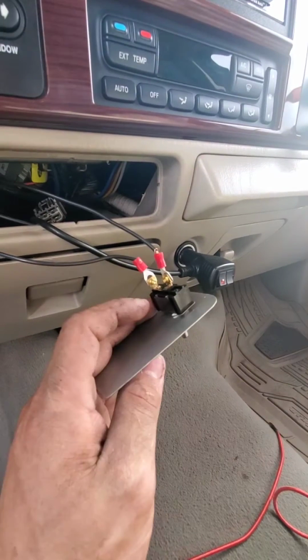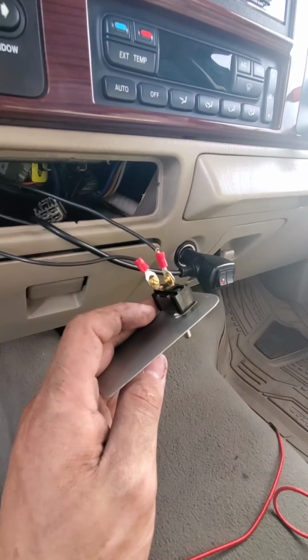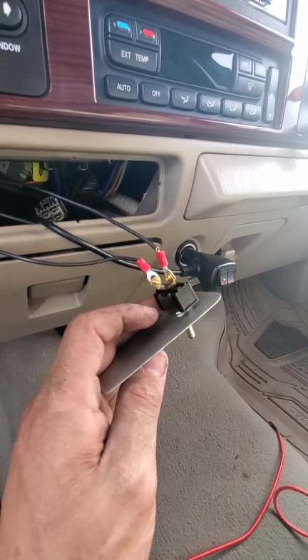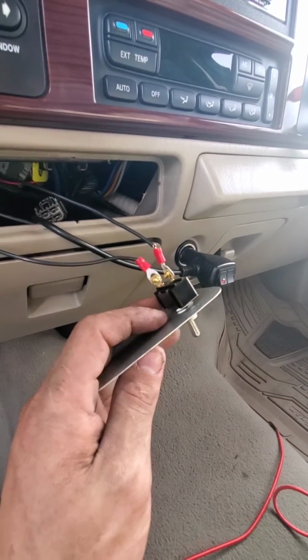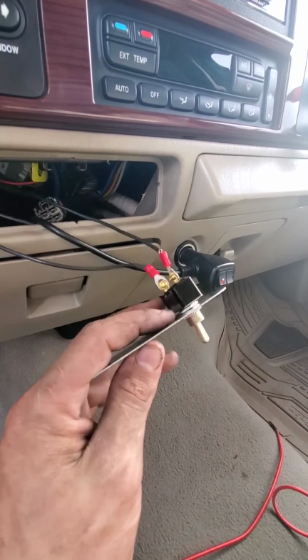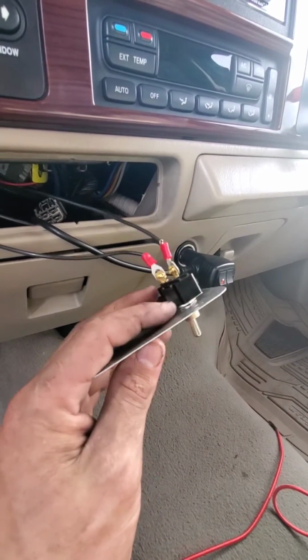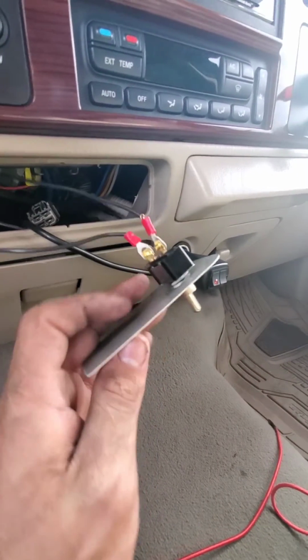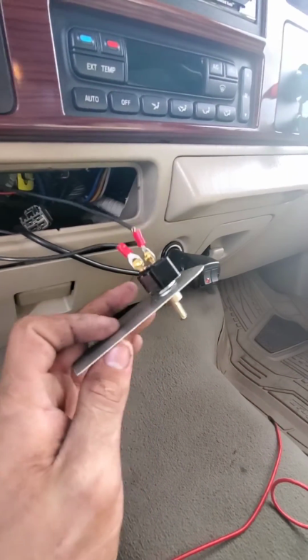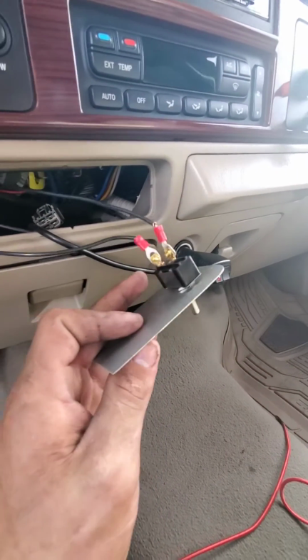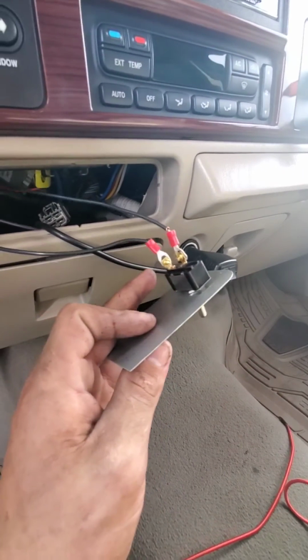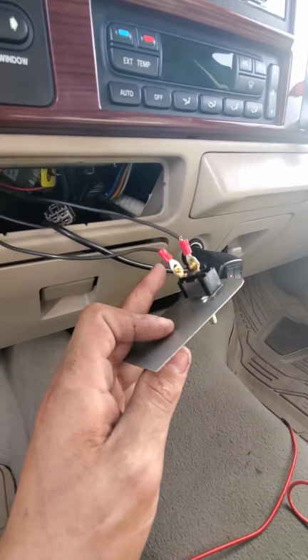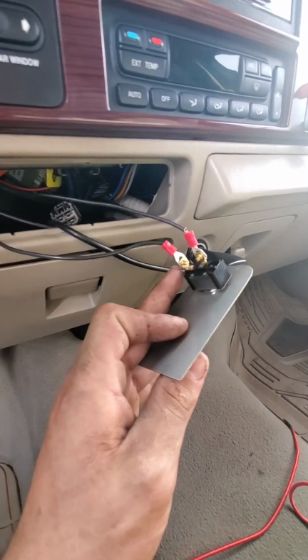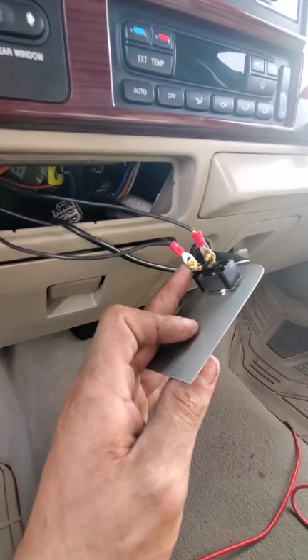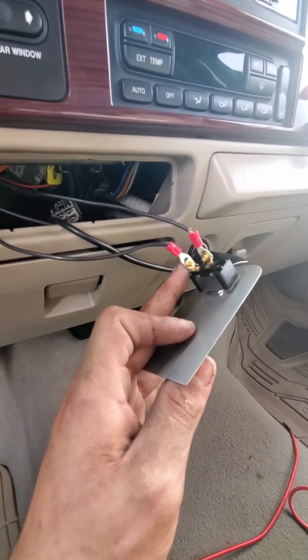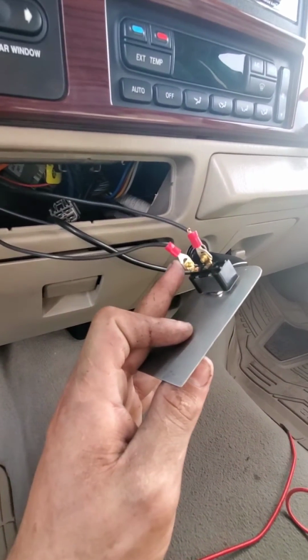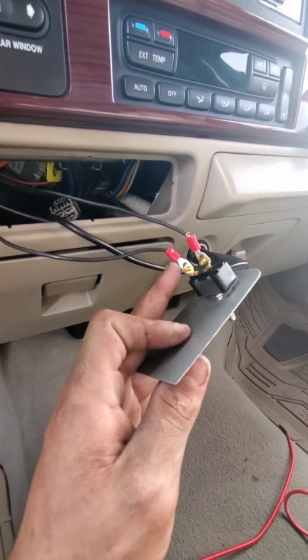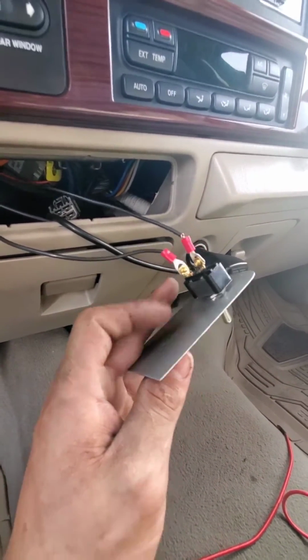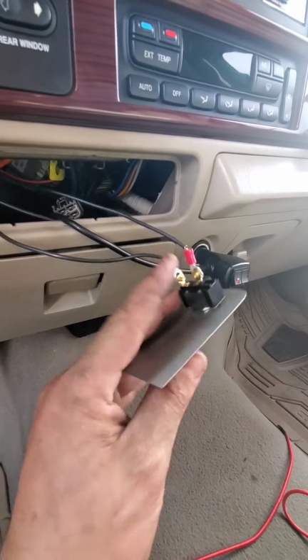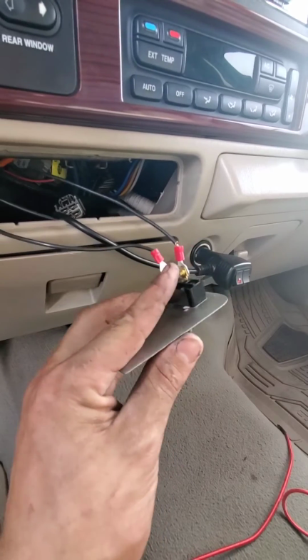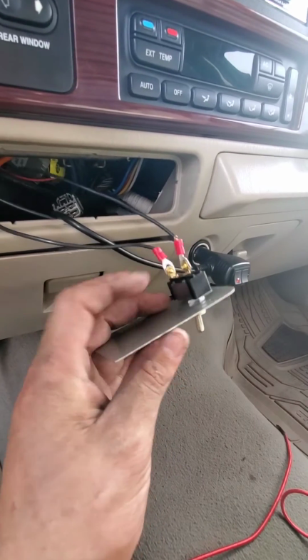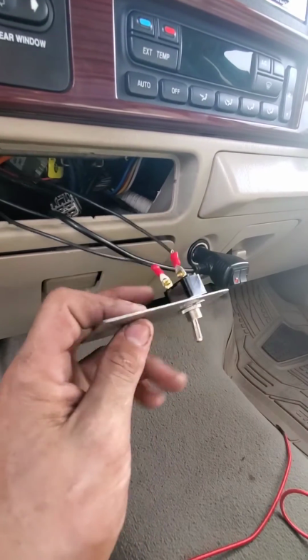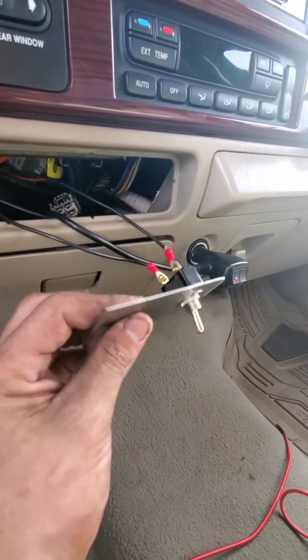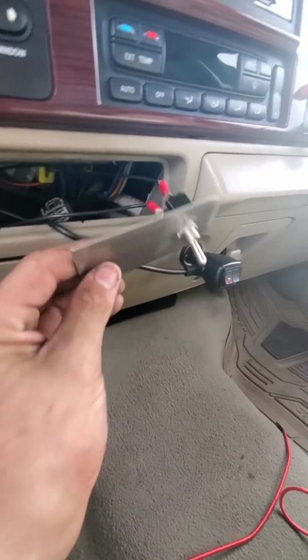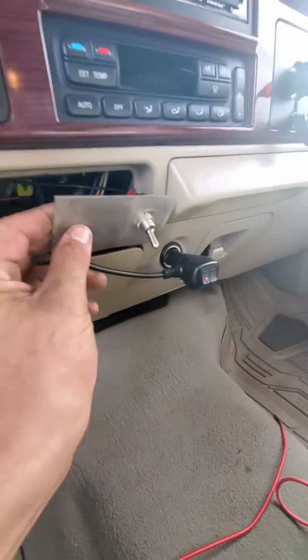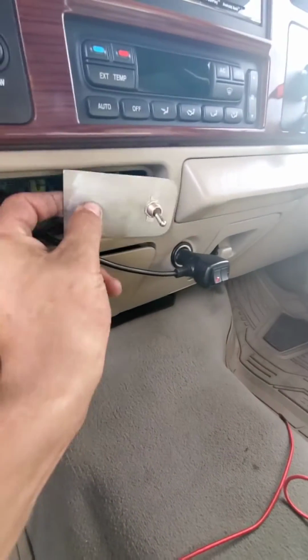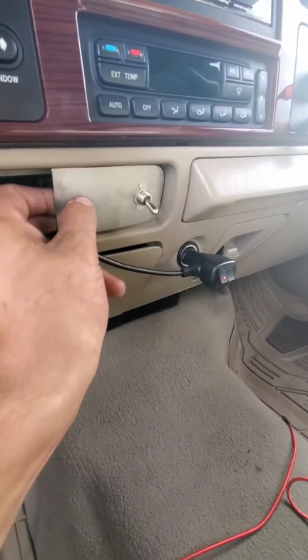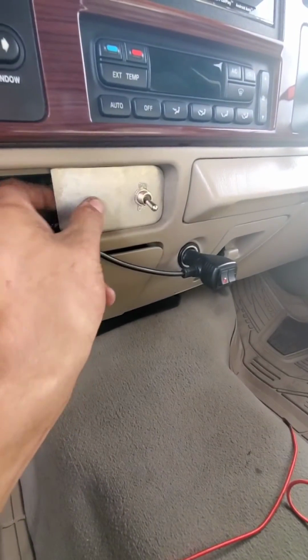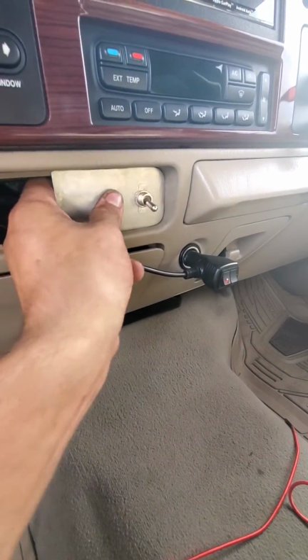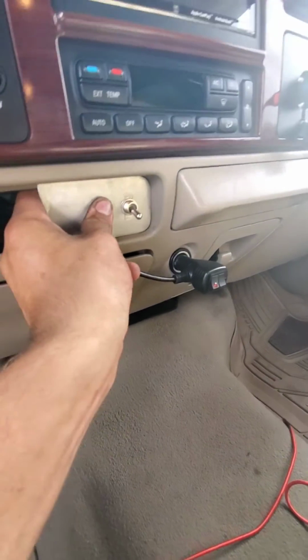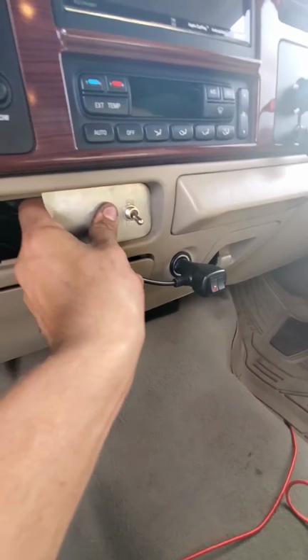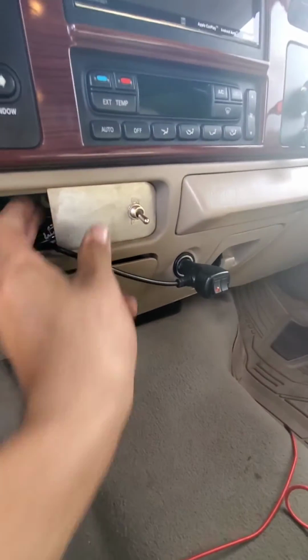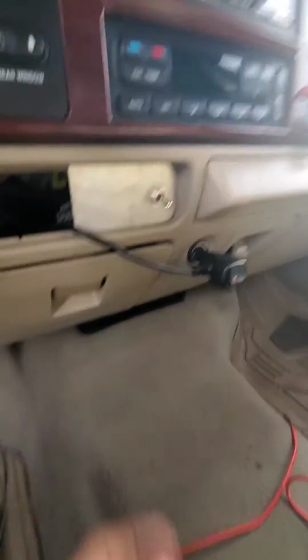It's just a TCM, sorry about that. Very simple process — just ground the wire out and it should be ready to go. You just ground the wire that's spliced into the brown with orange tracer.